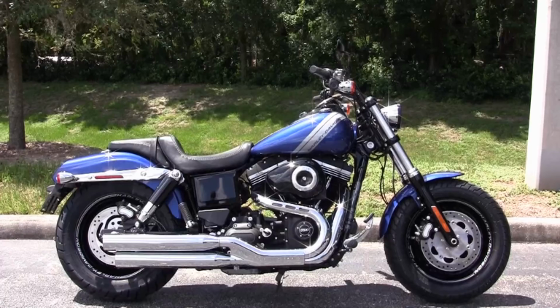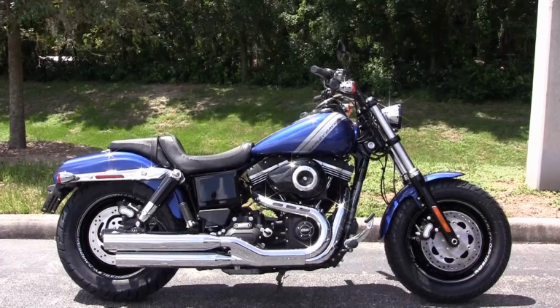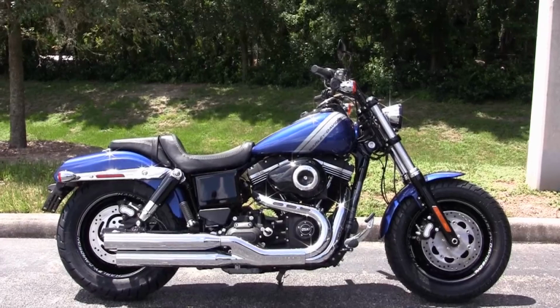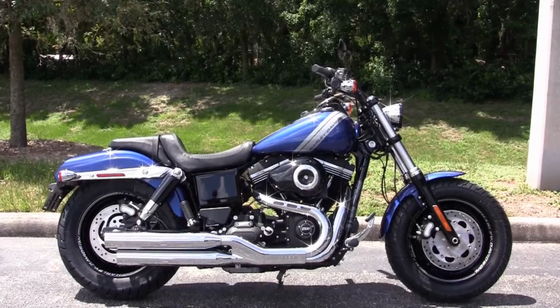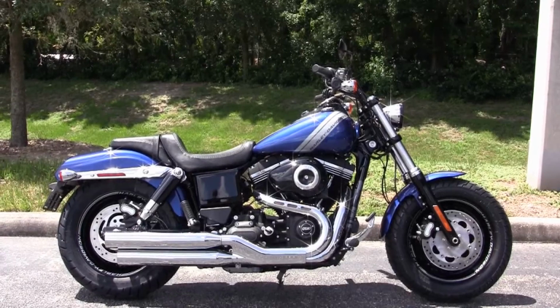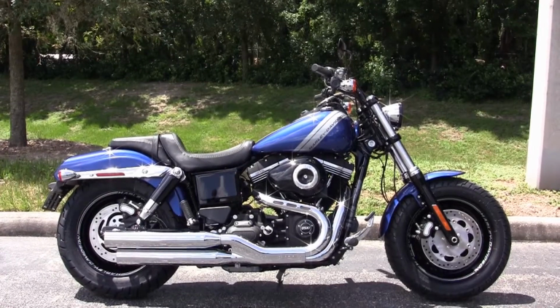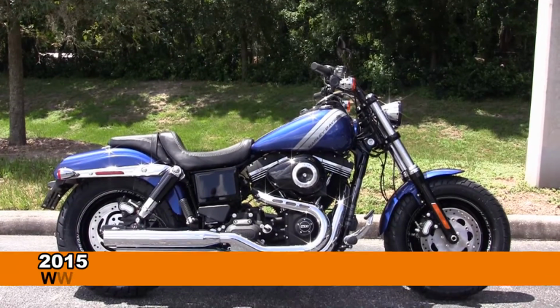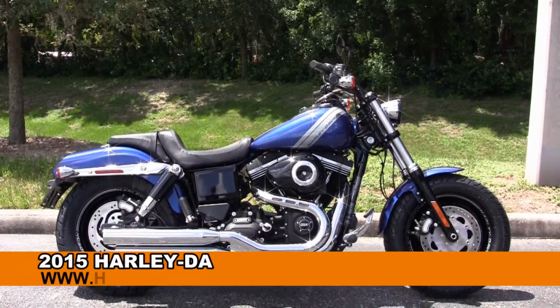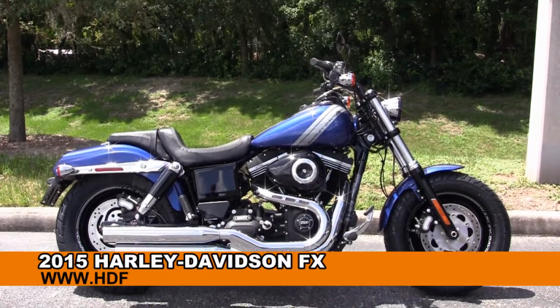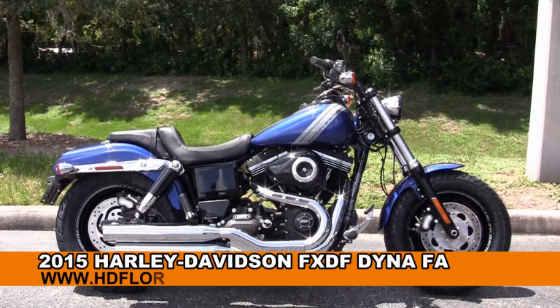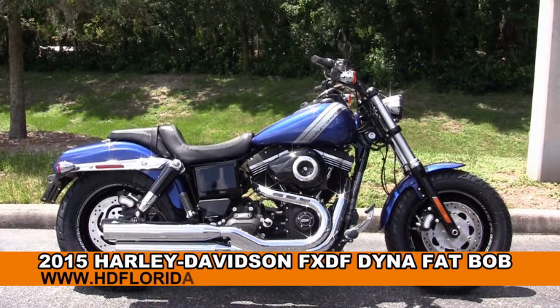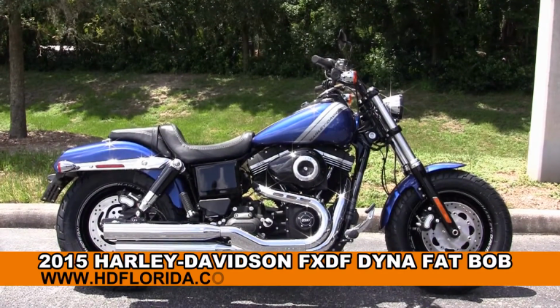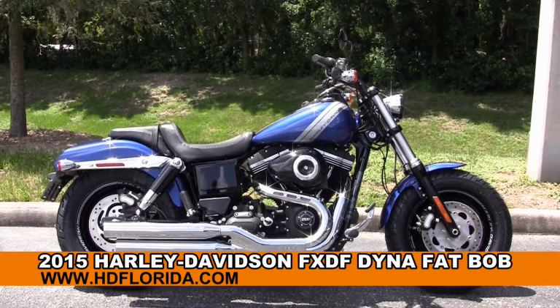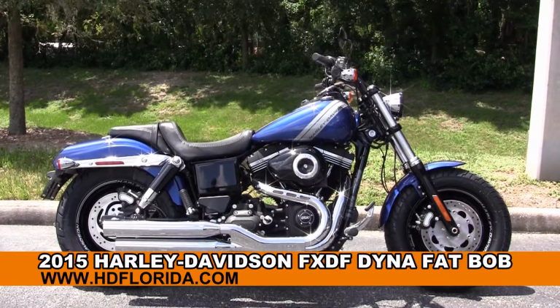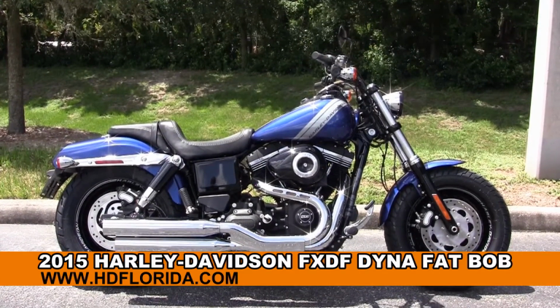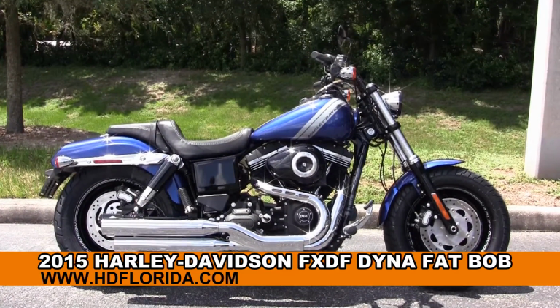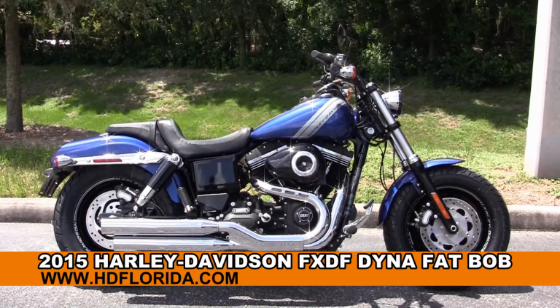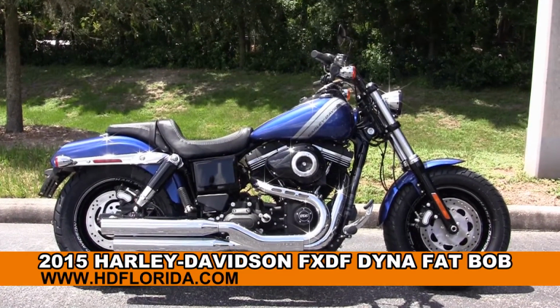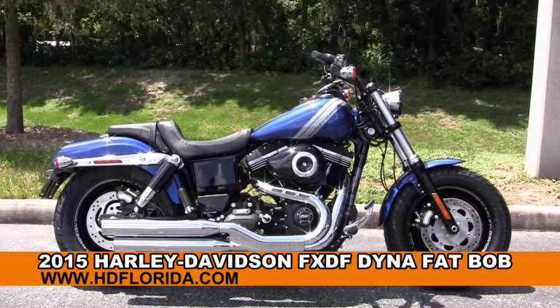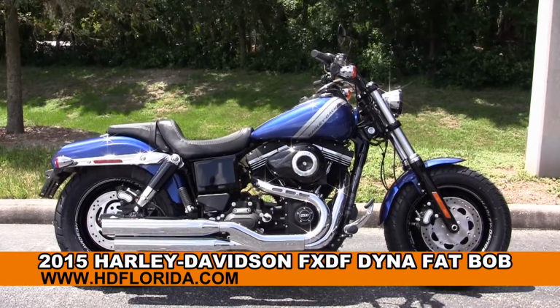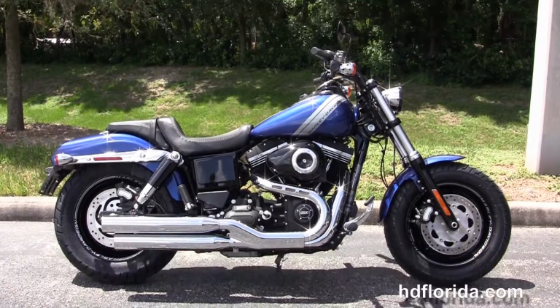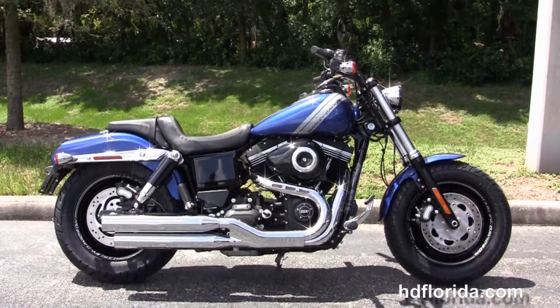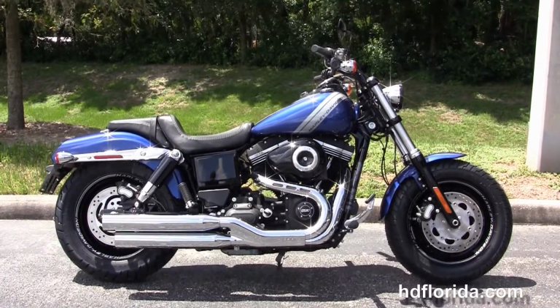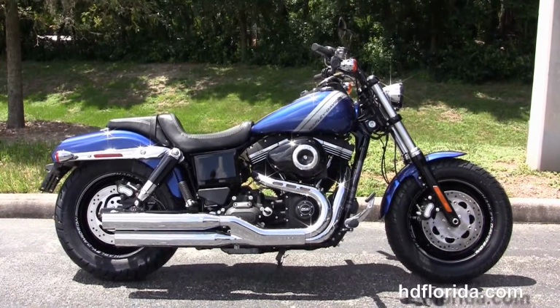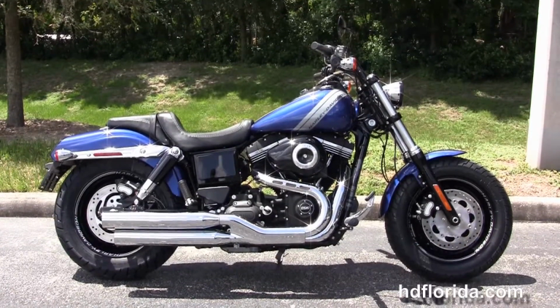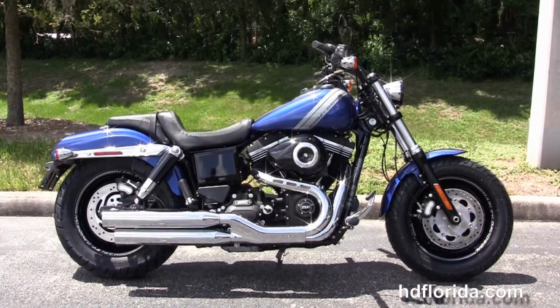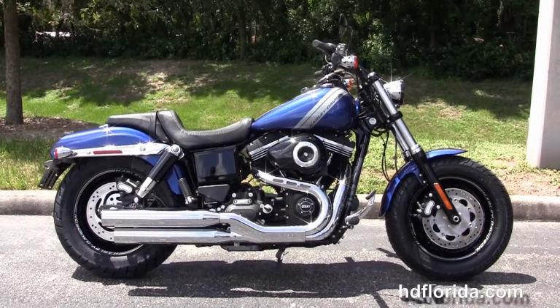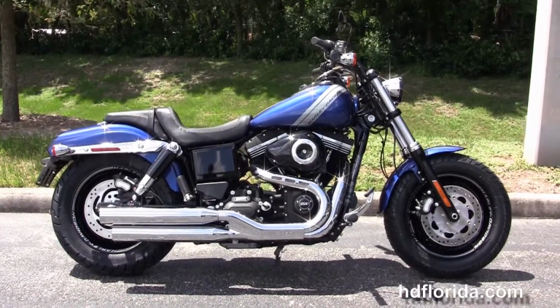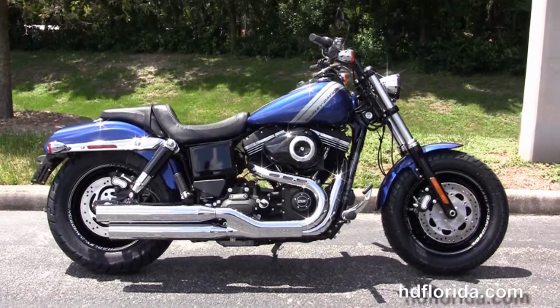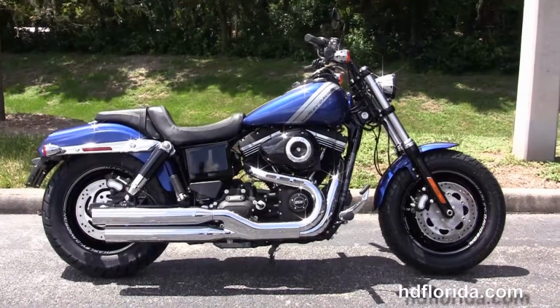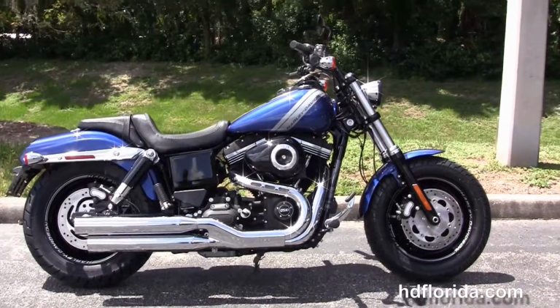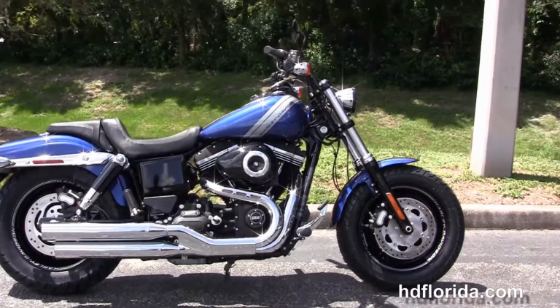Welcome everyone to the world famous Harley-Davidson of Florida. Today I've got for you this marvelous brand new 2015 Dyna Fat Bob.